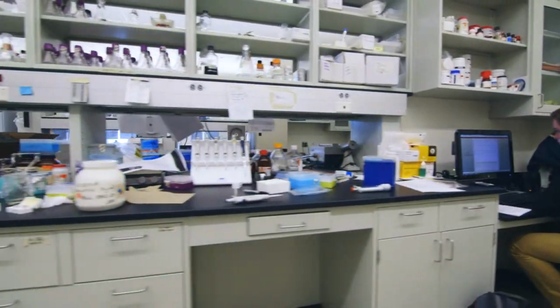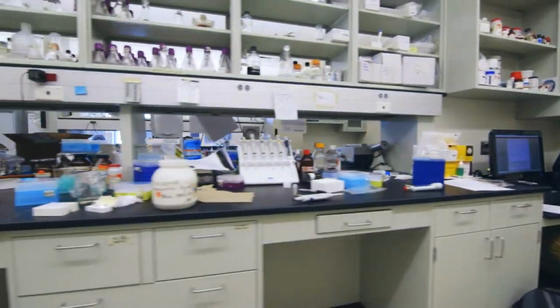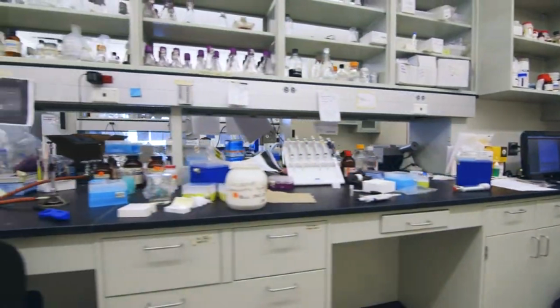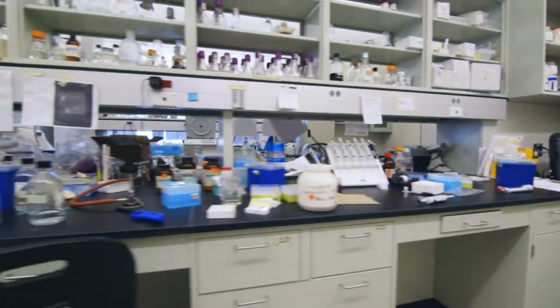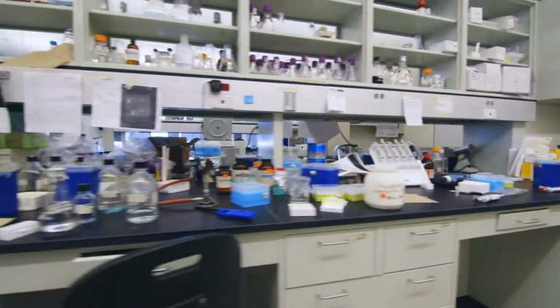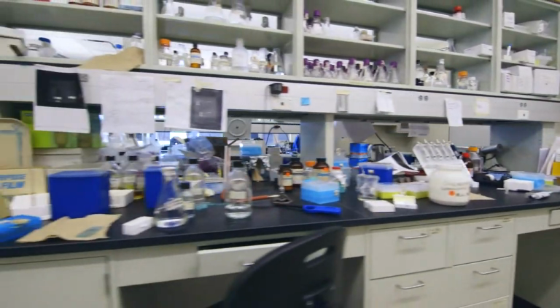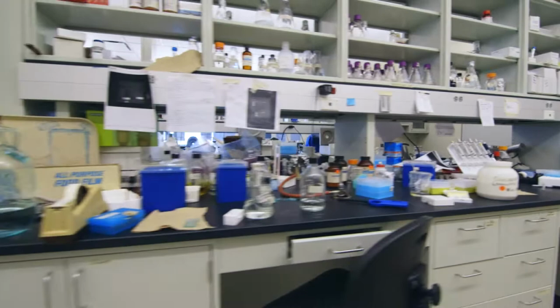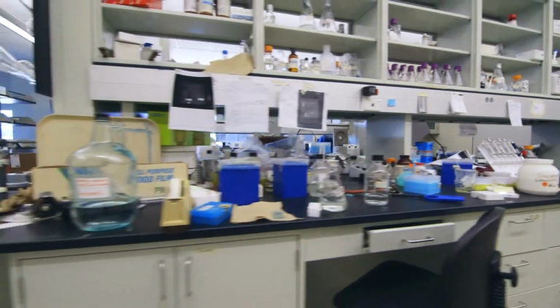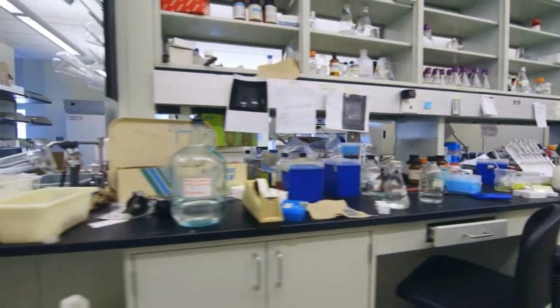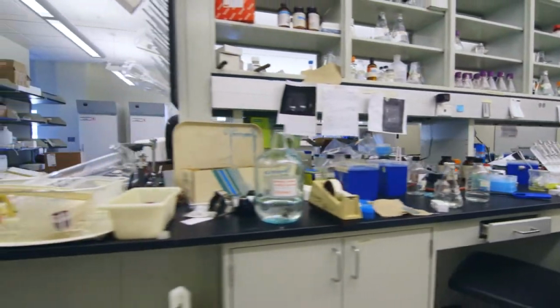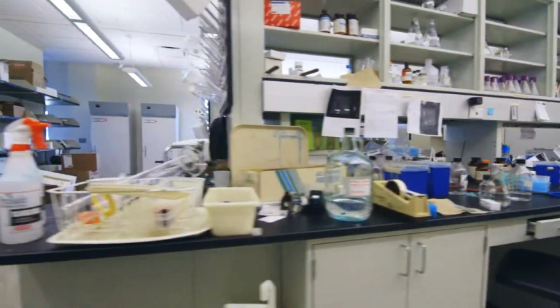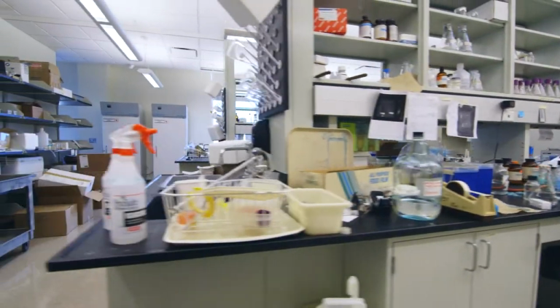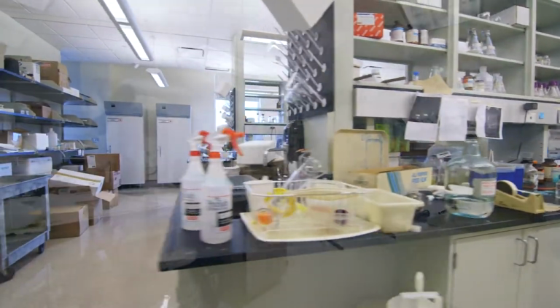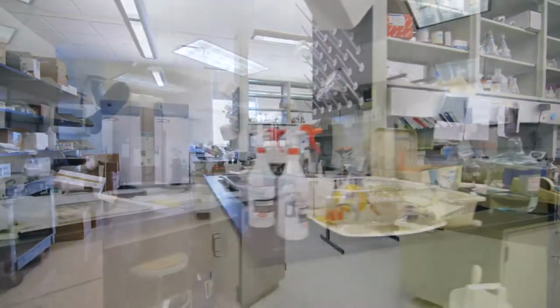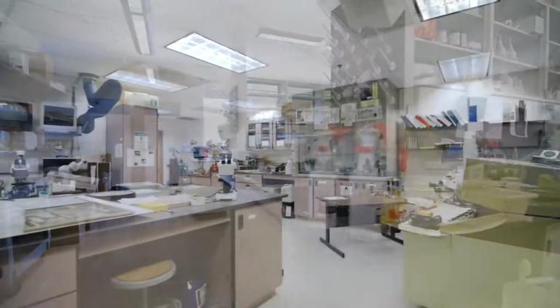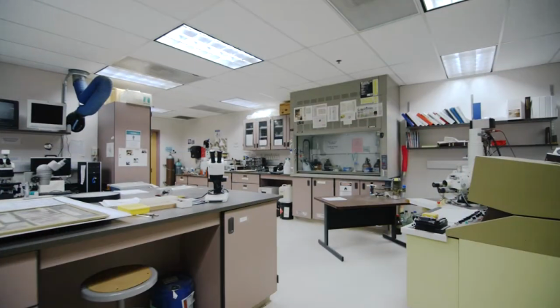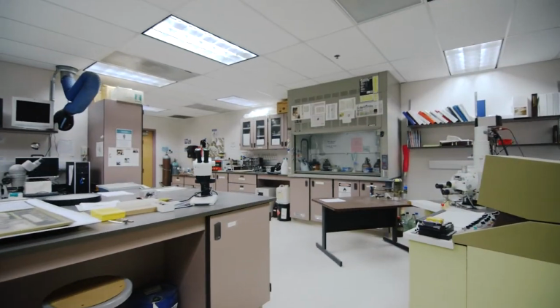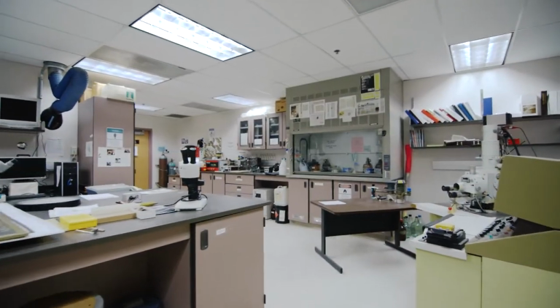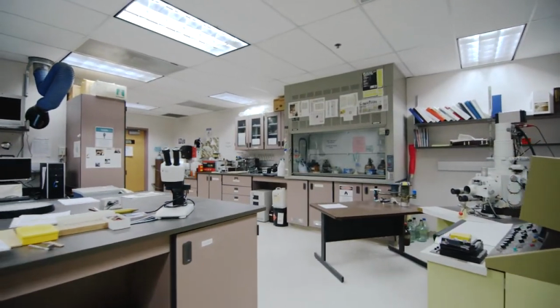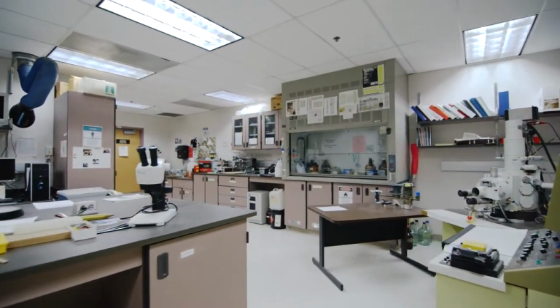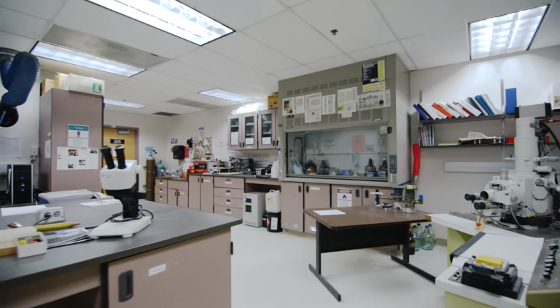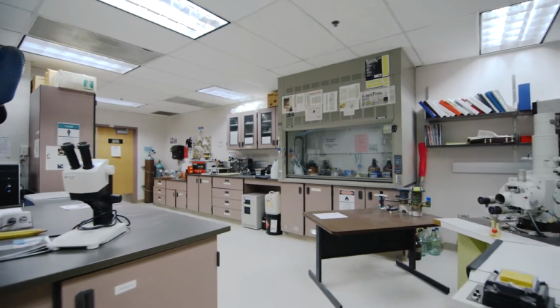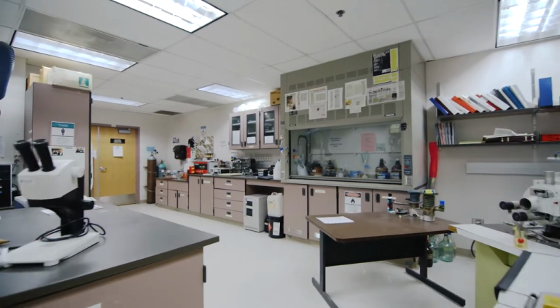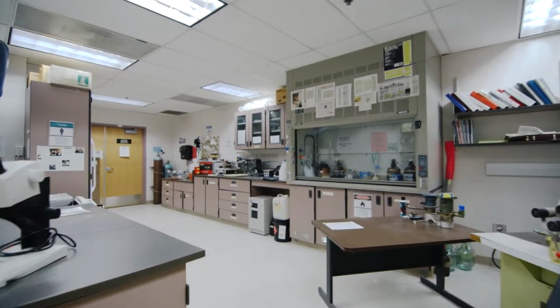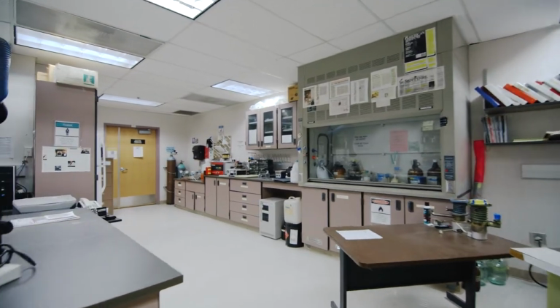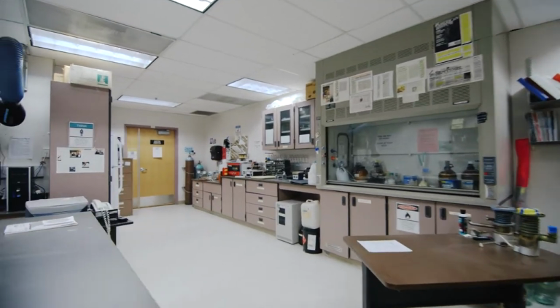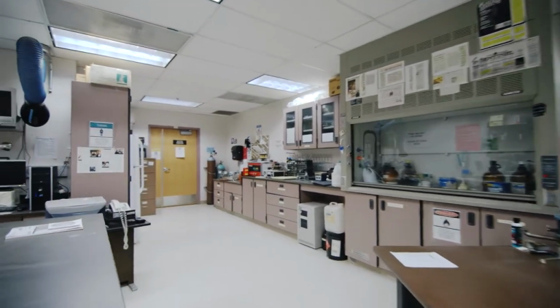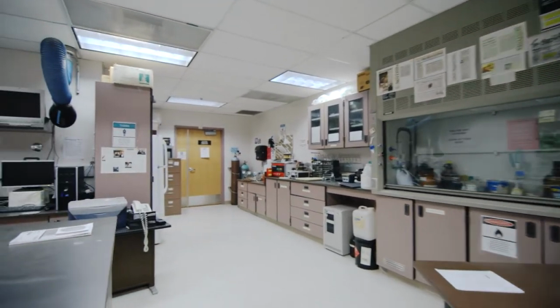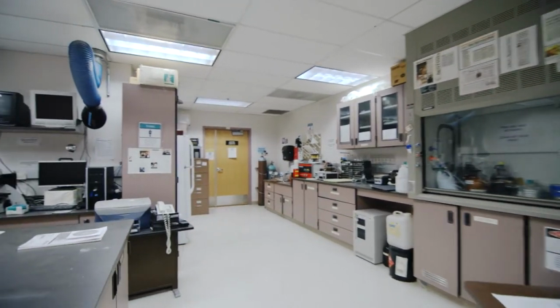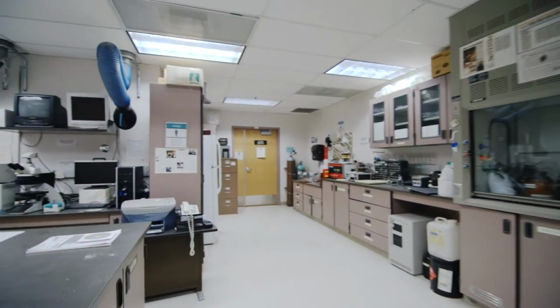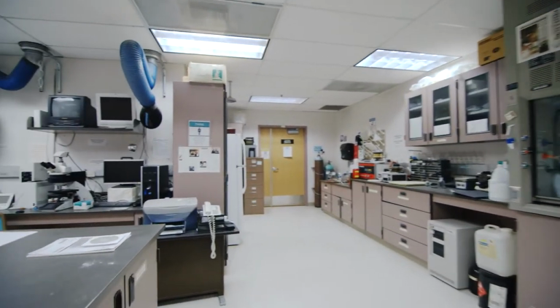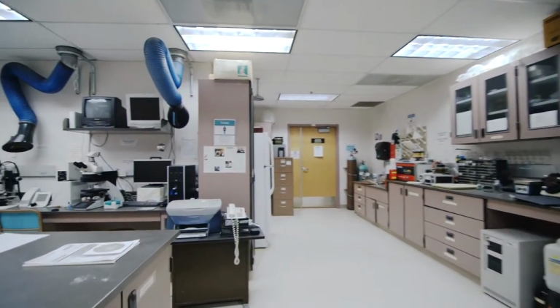Wobben contains modern laboratories for biology, chemistry, geology, and environmental science. It also houses an electron microscopy laboratory and an herbarium, among other special collections.